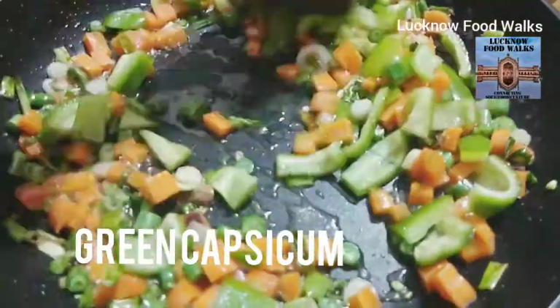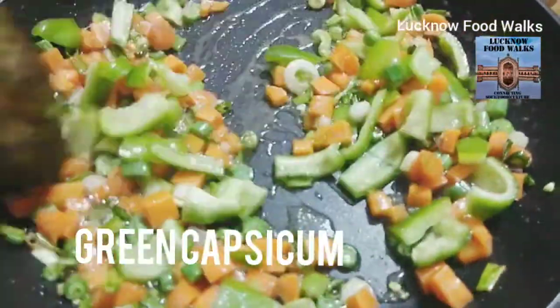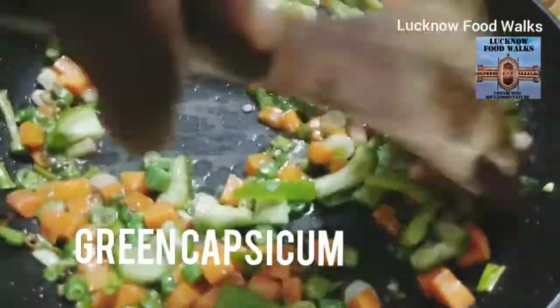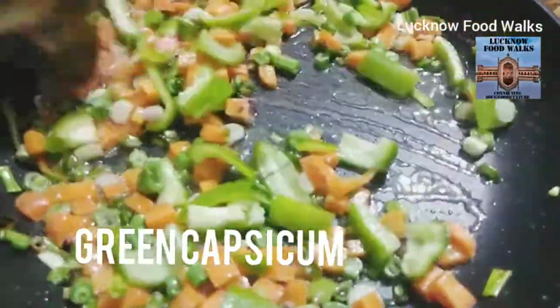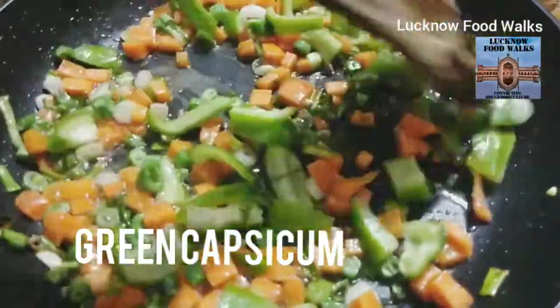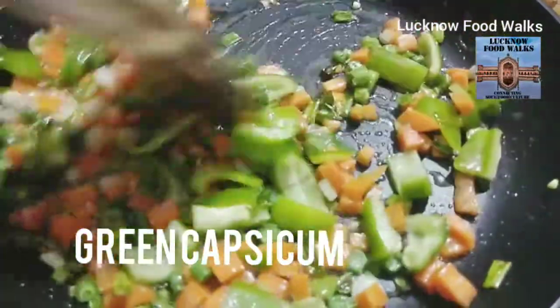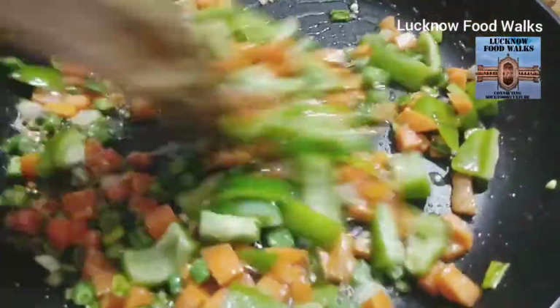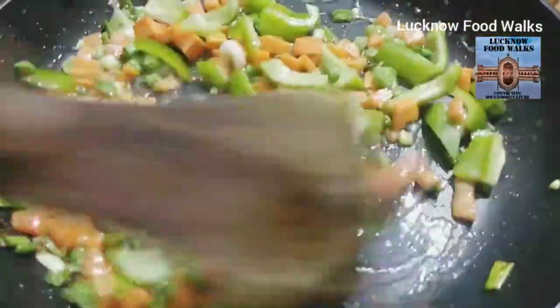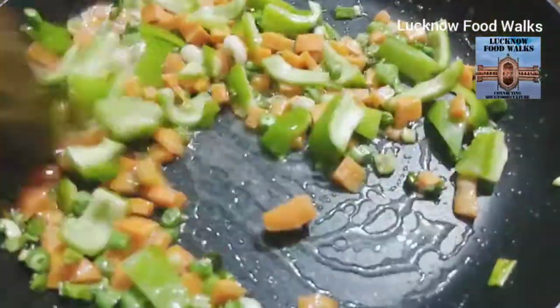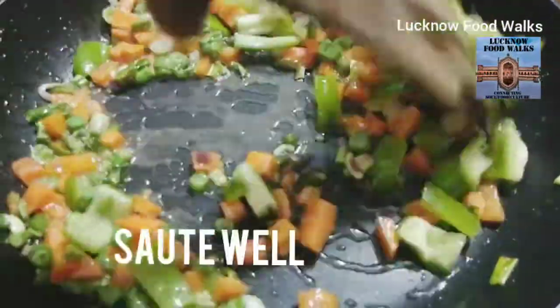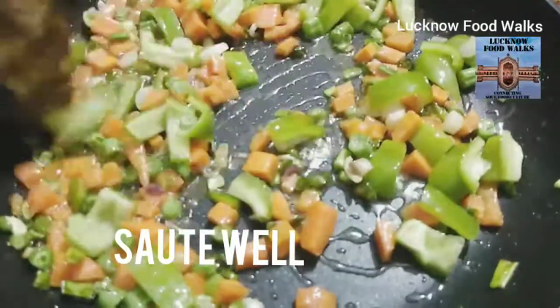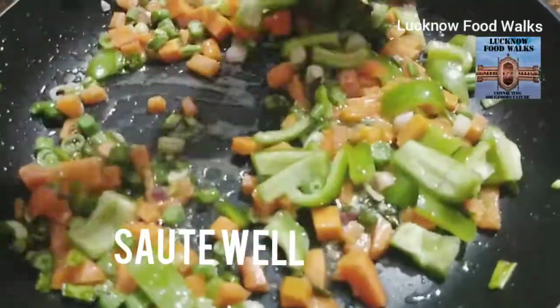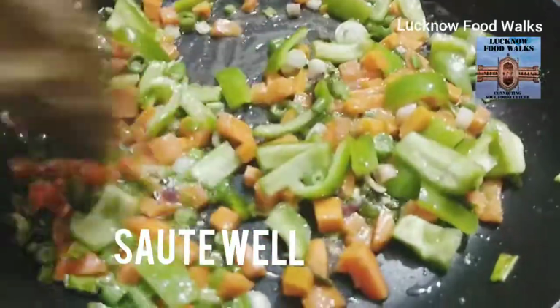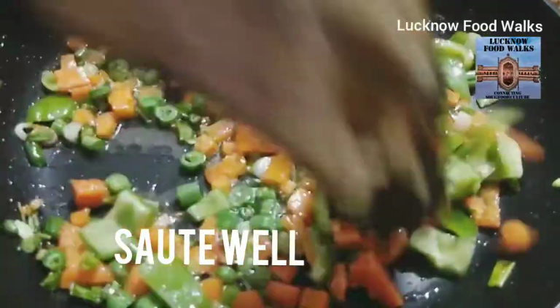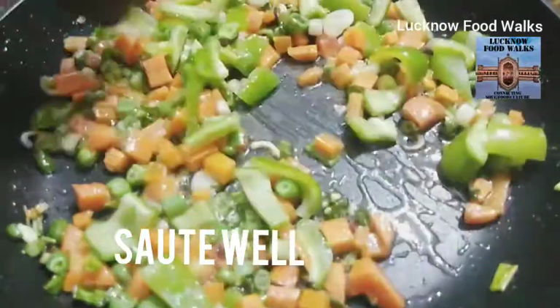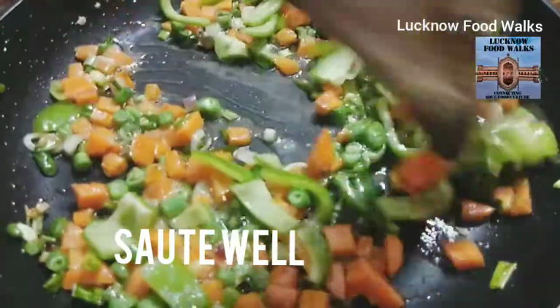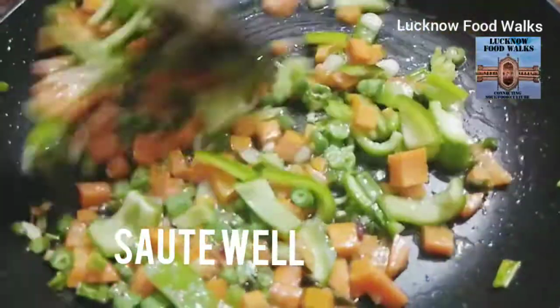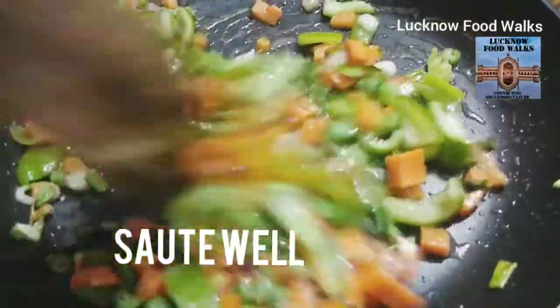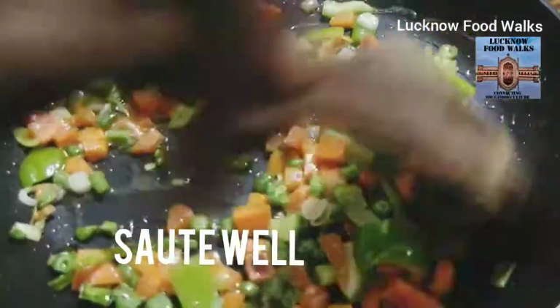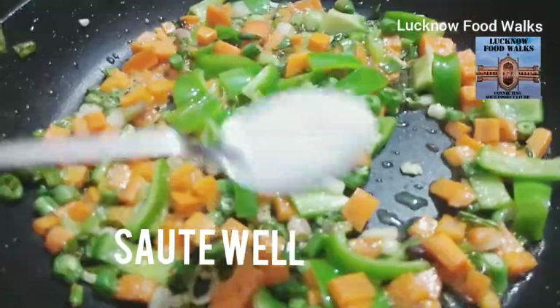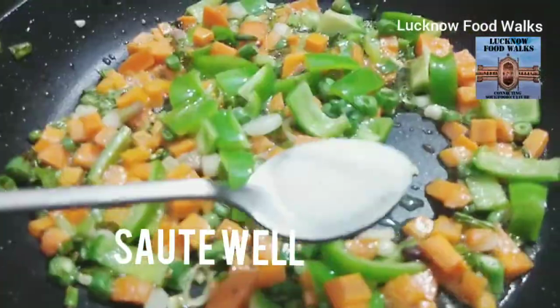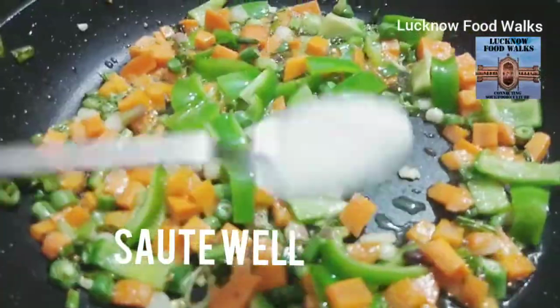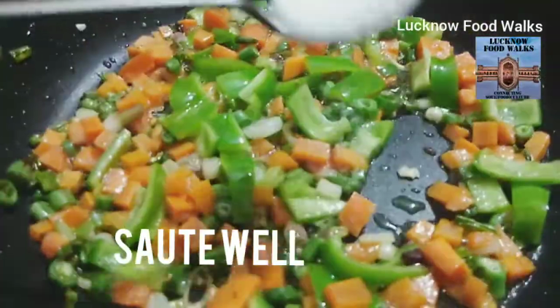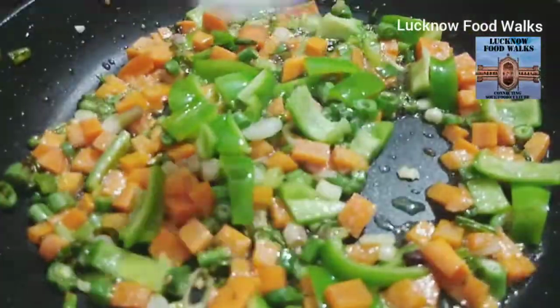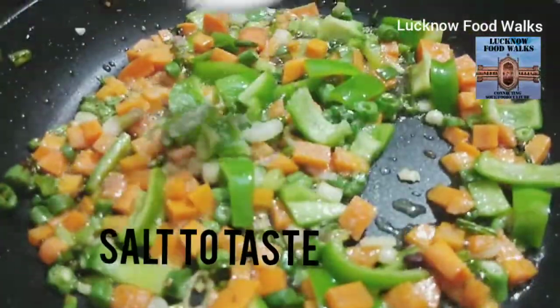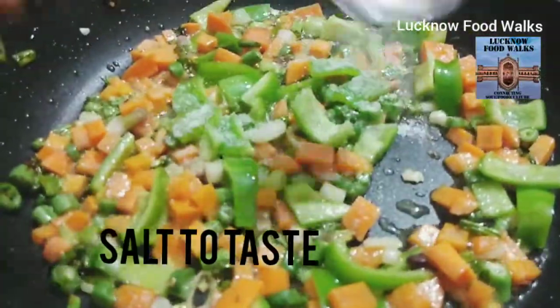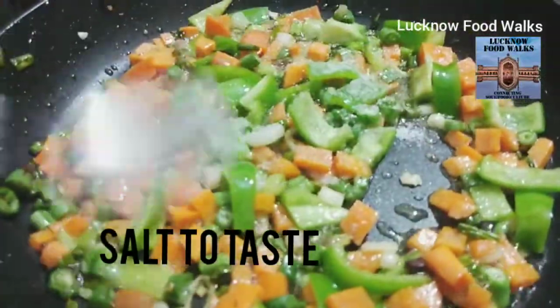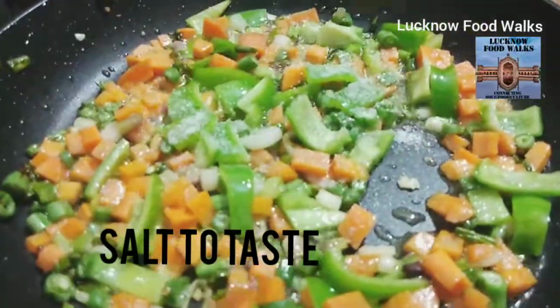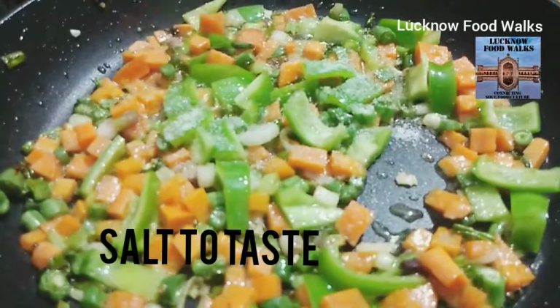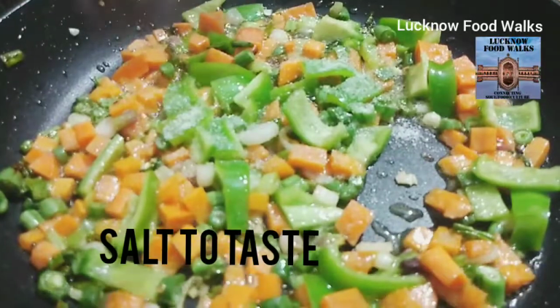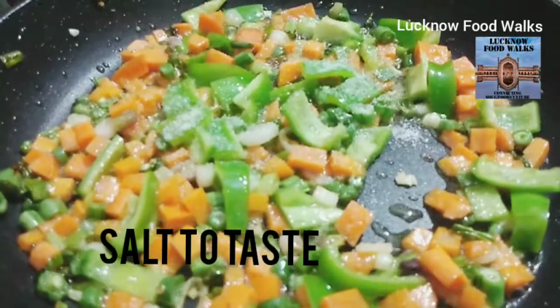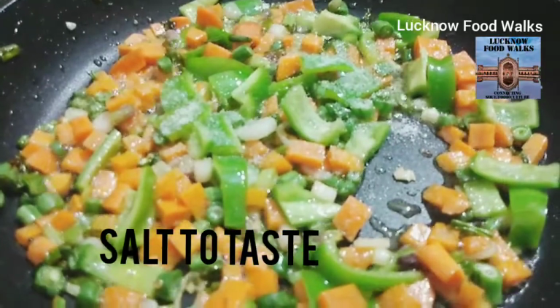Now I'm going to sauté it properly. I'm going to make a good sauté with one tablespoon of tomato paste.